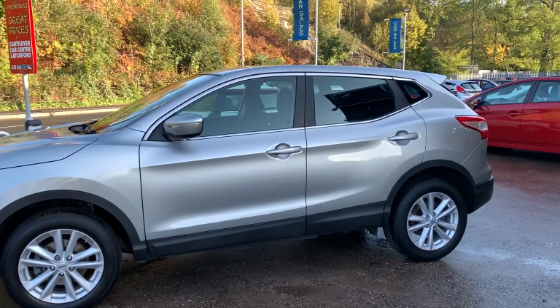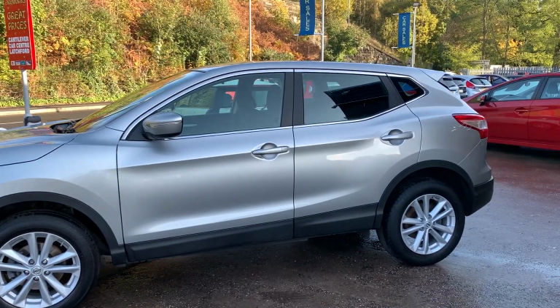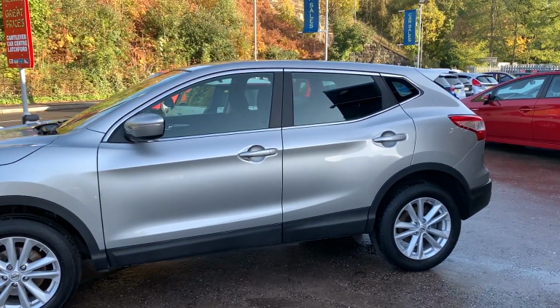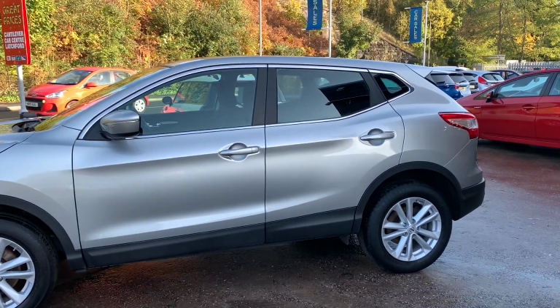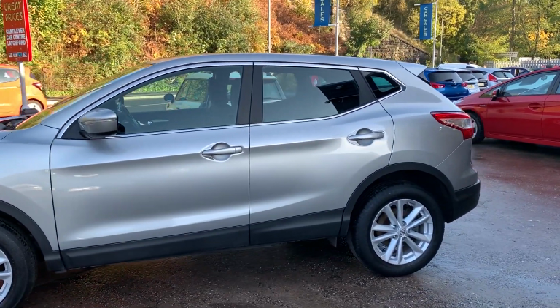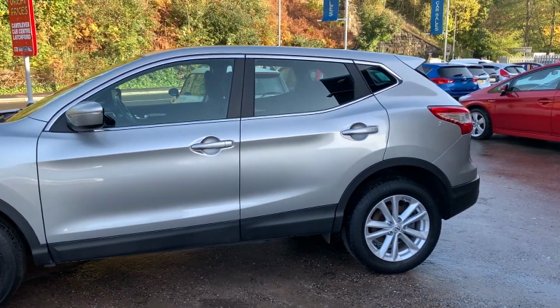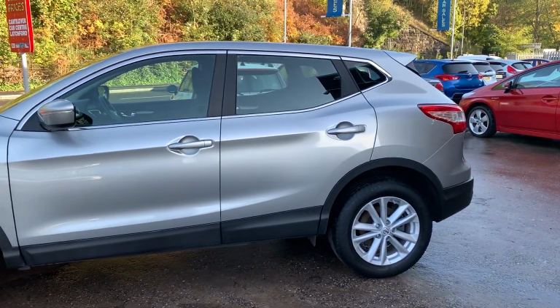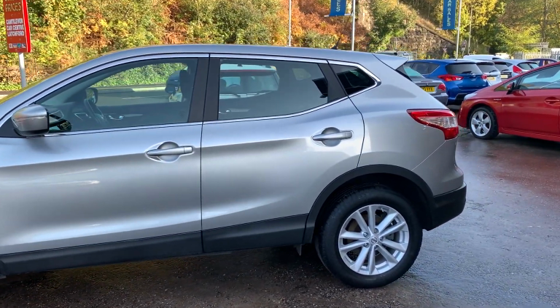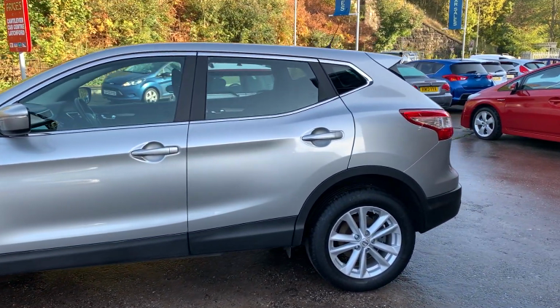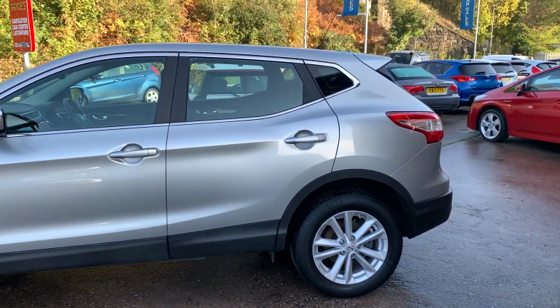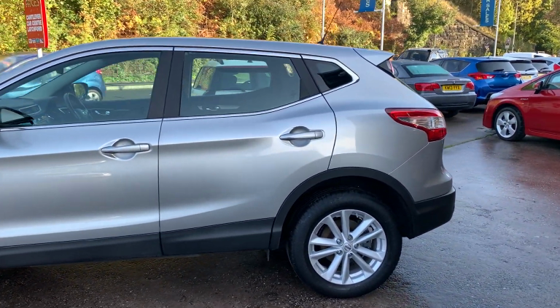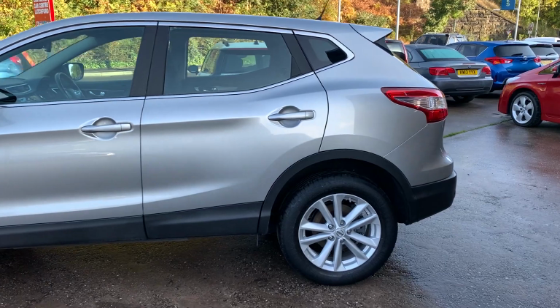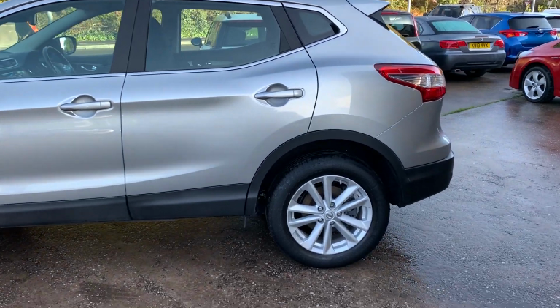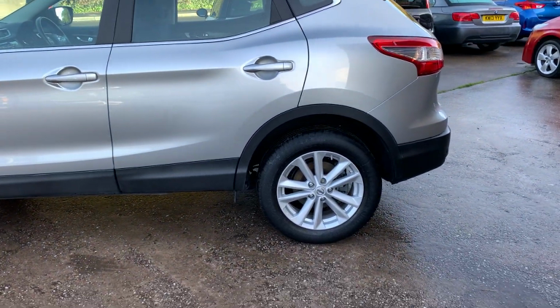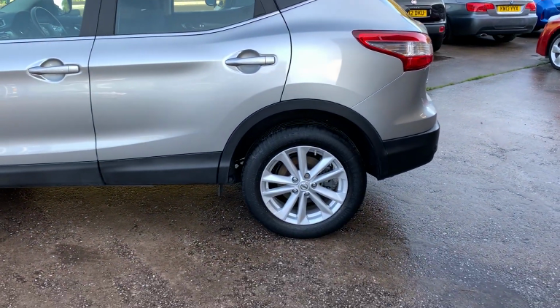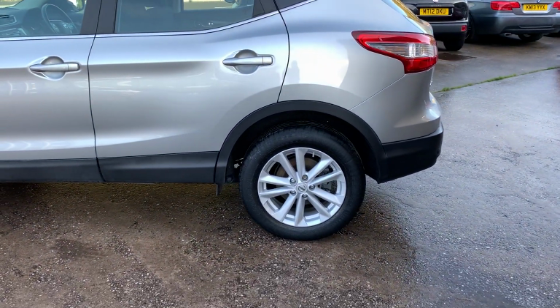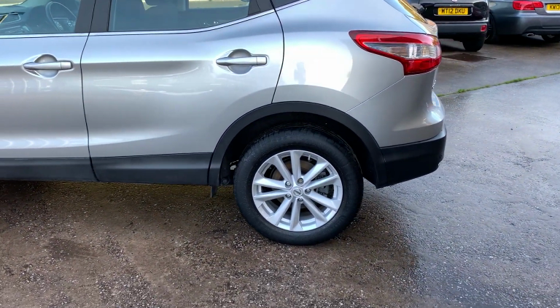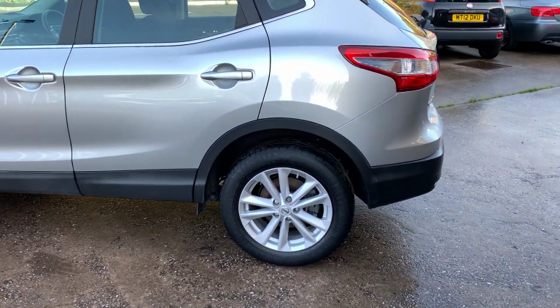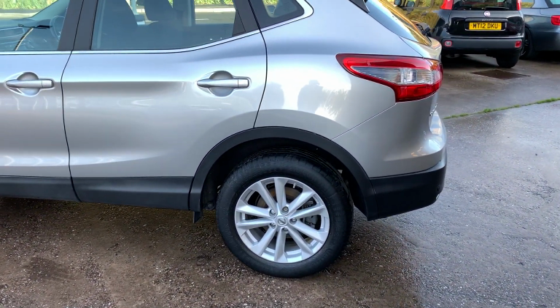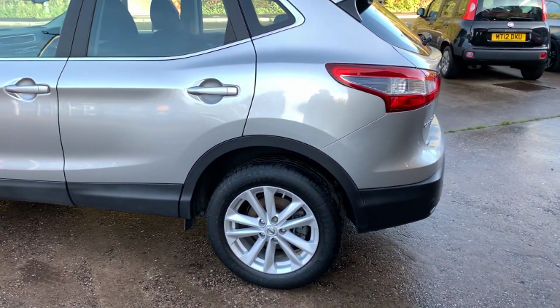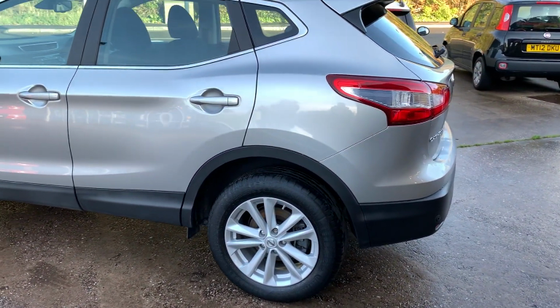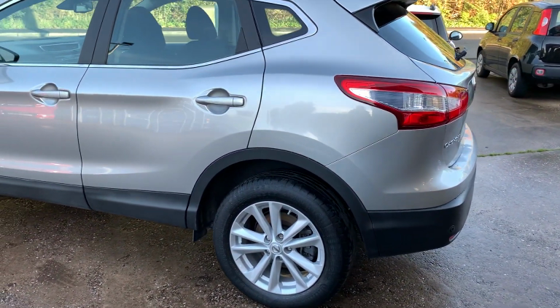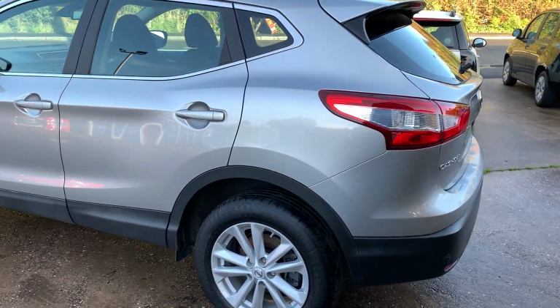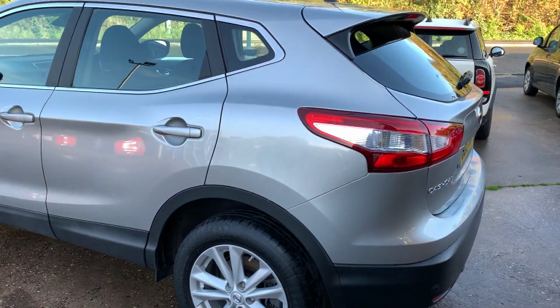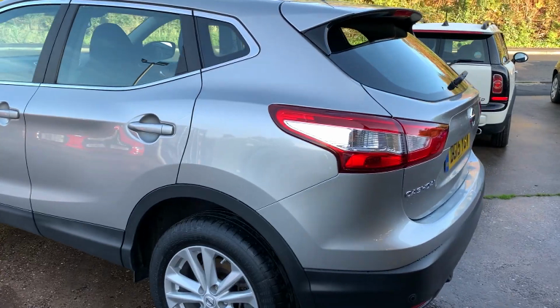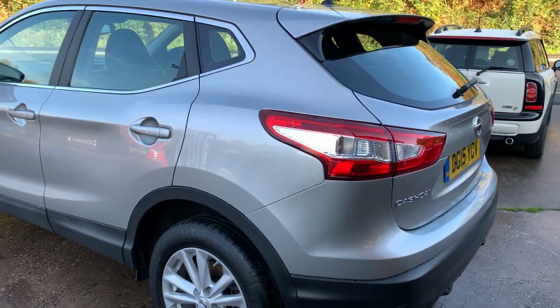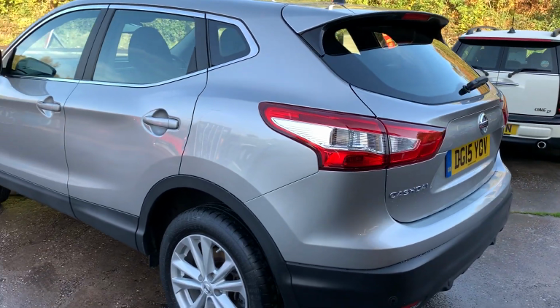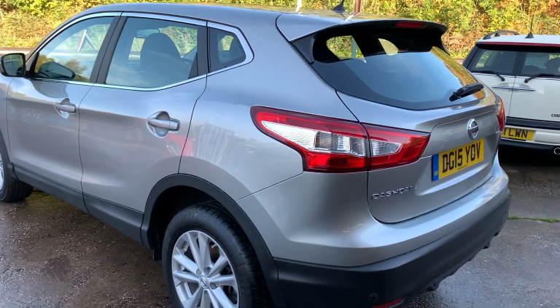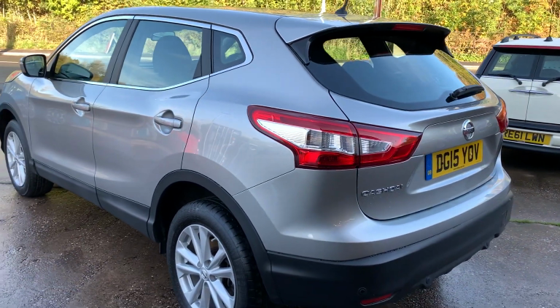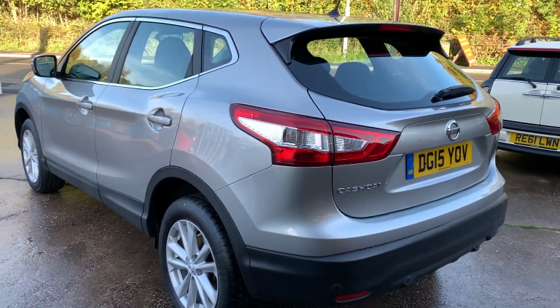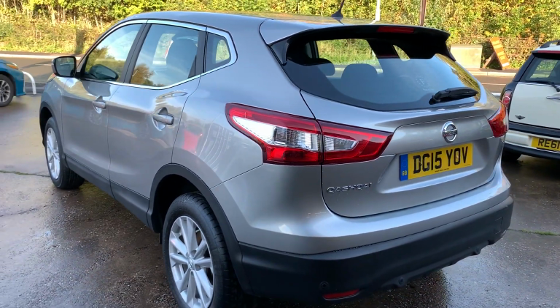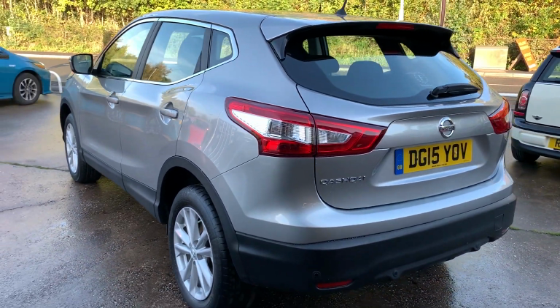This car is in a metallic pale grey, has a 1200cc petrol engine, alloy wheels, air conditioning, electric windows in the front and rear, electric folding mirrors. It's a 6-speed.